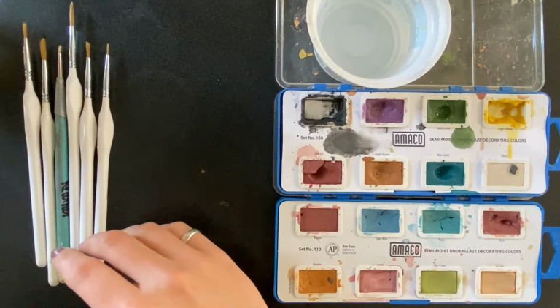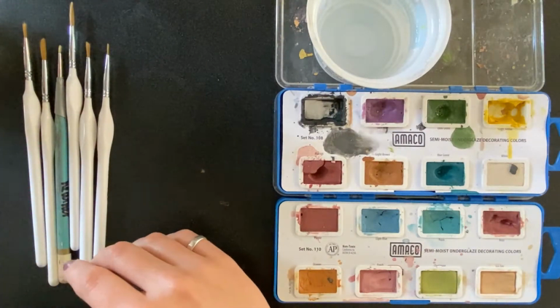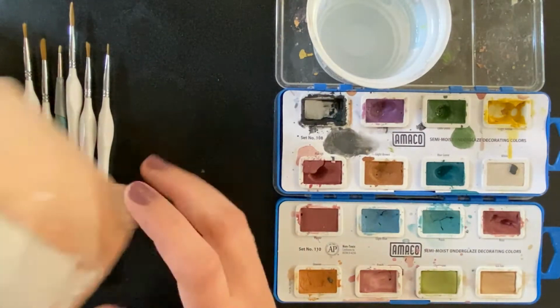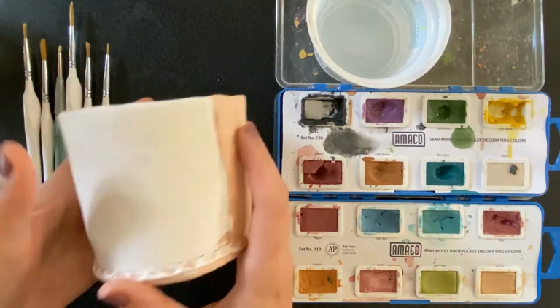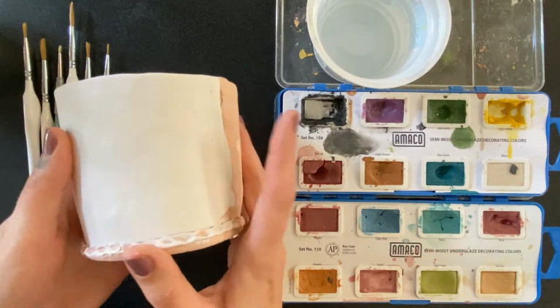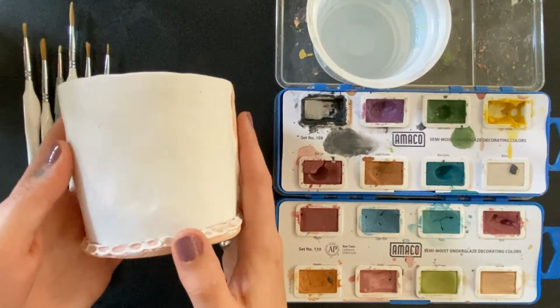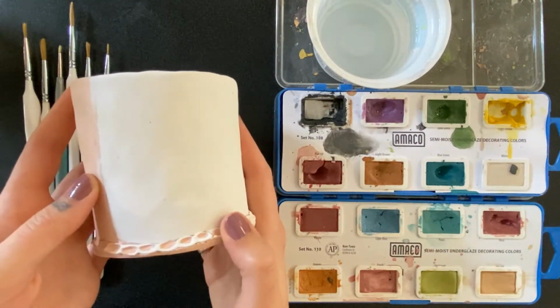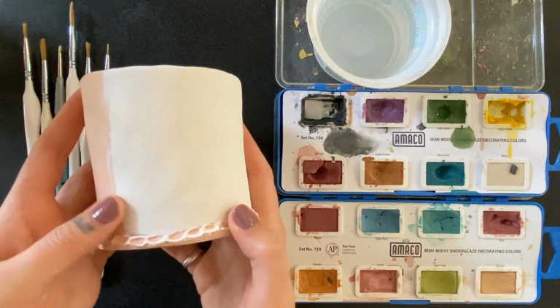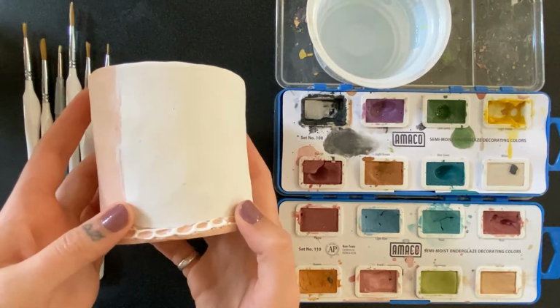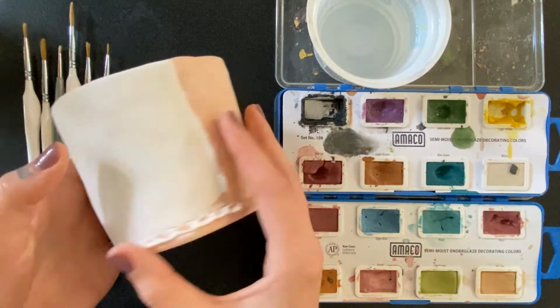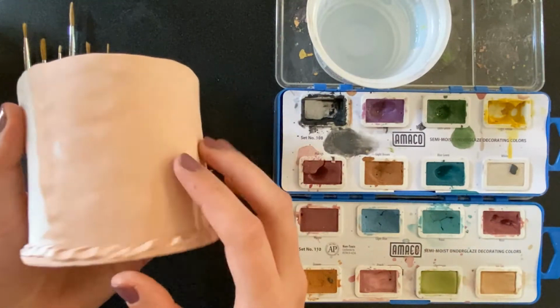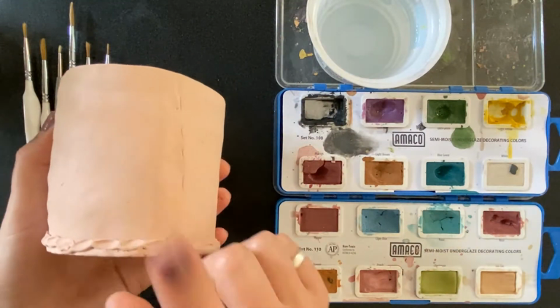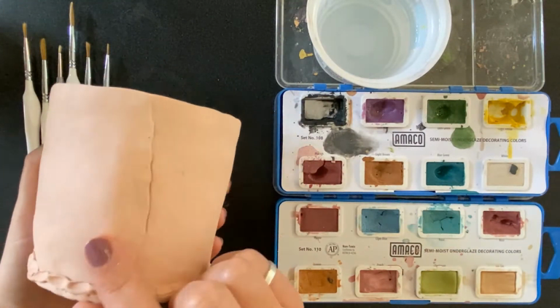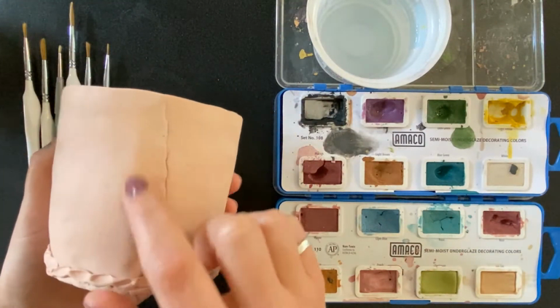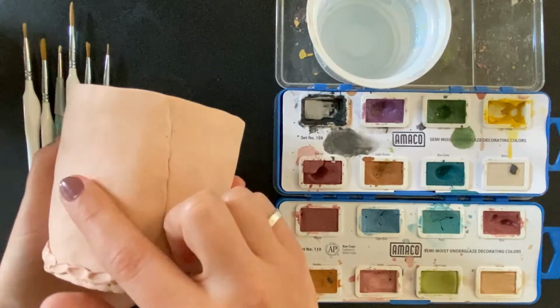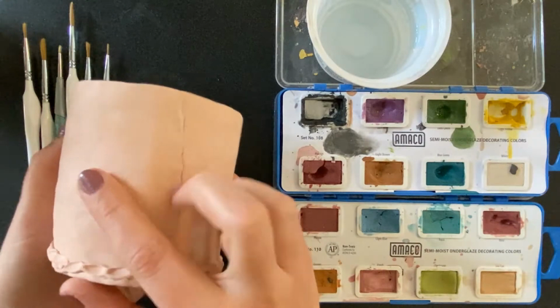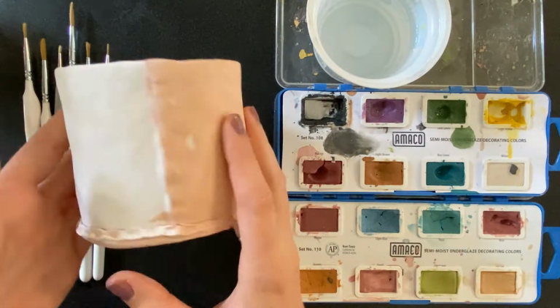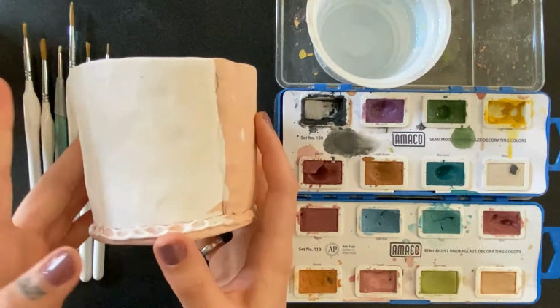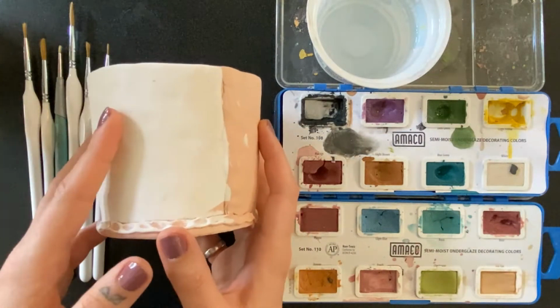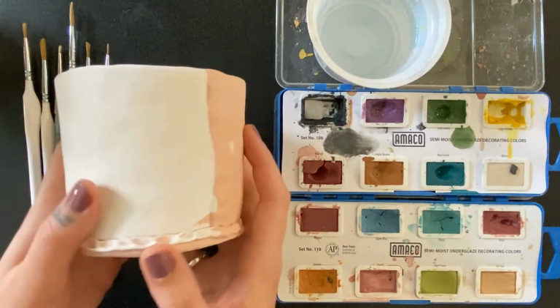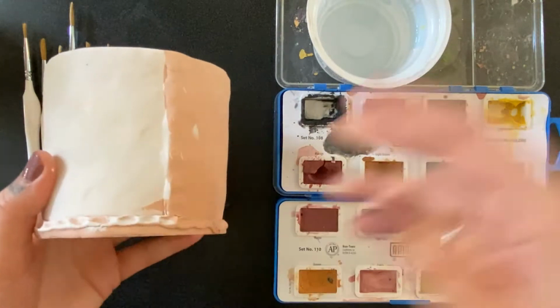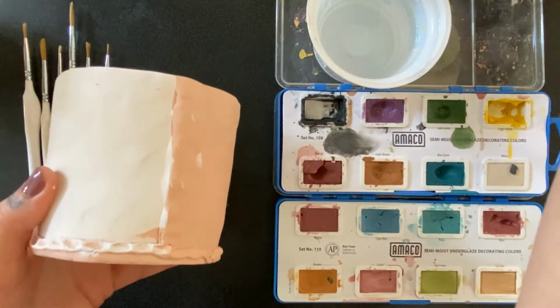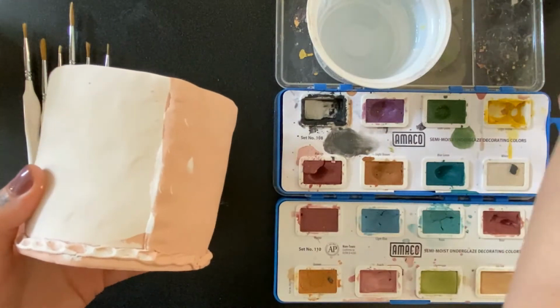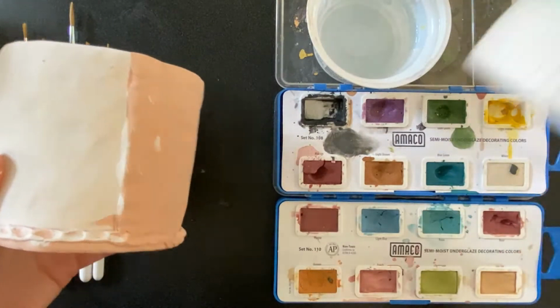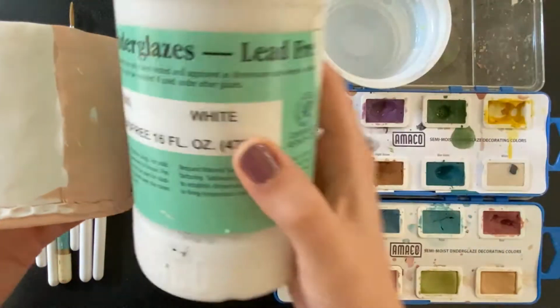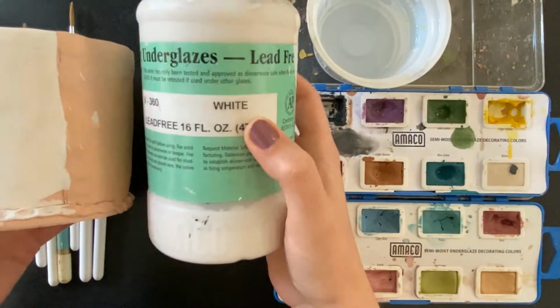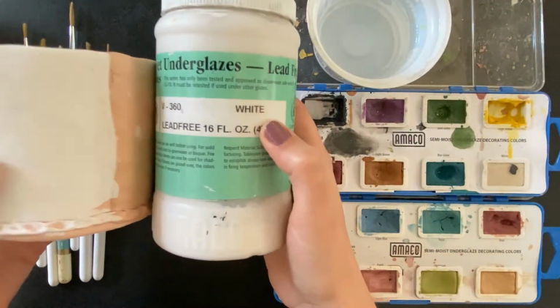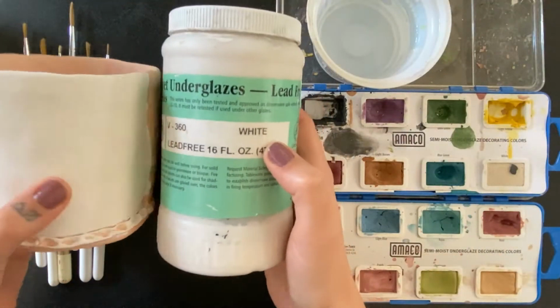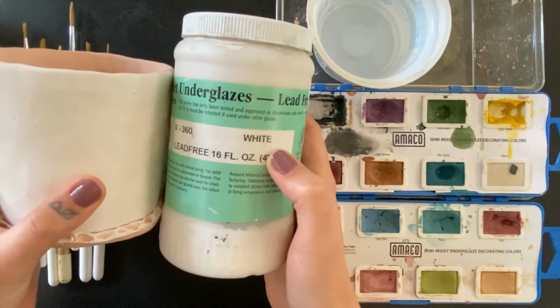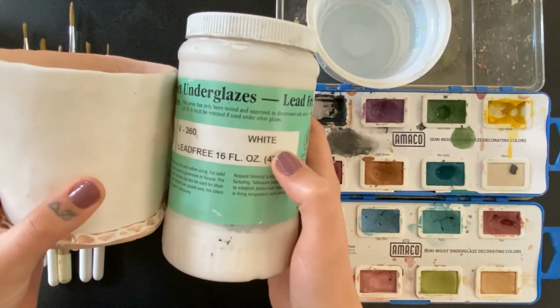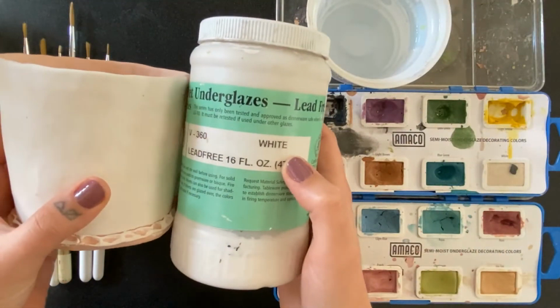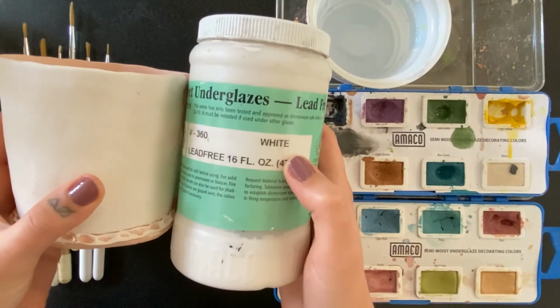You'll want to apply these on bisque clay. Either raw bisque or three coats of white underglaze will work — I'll compare both.